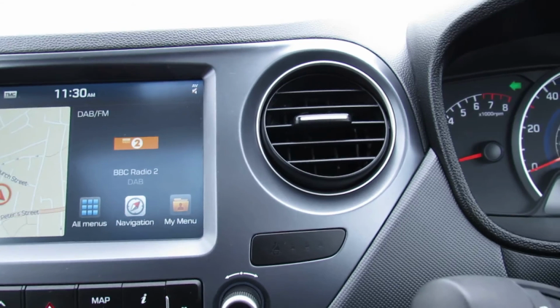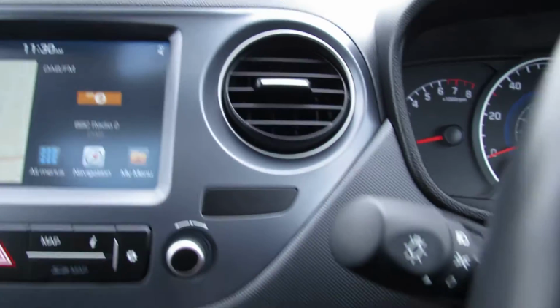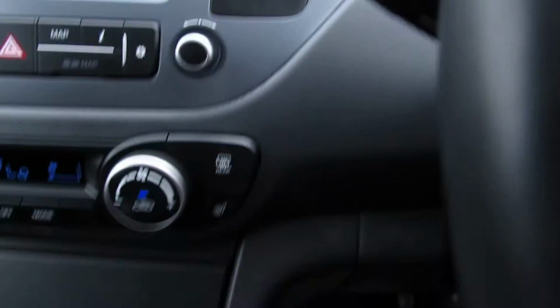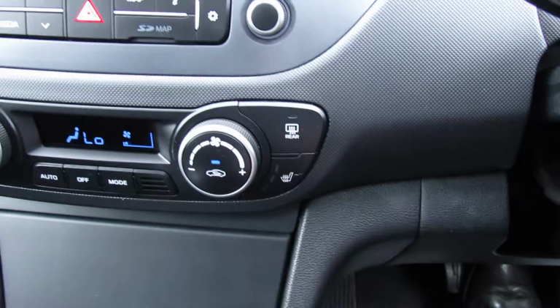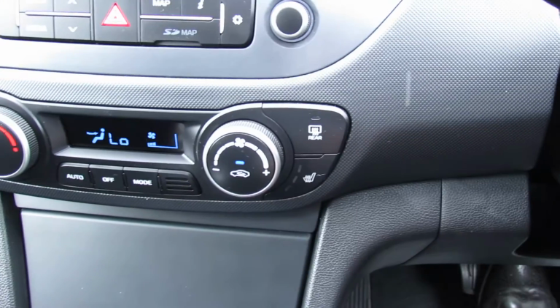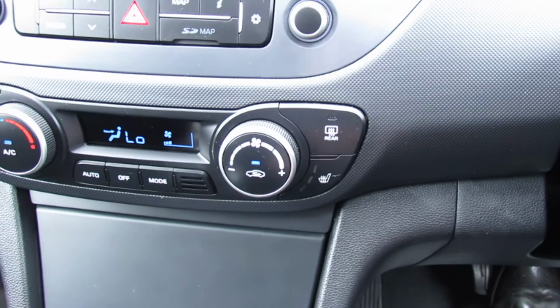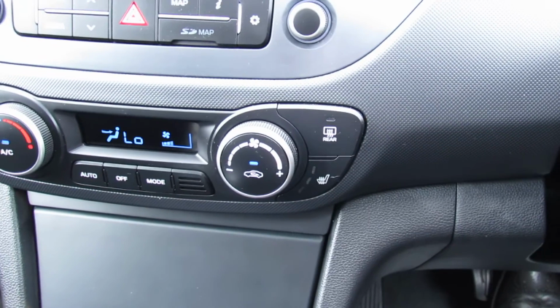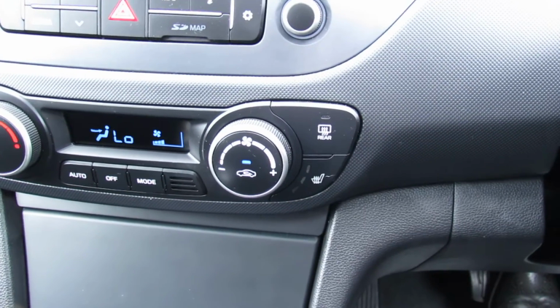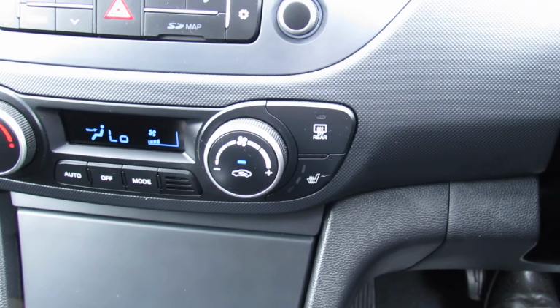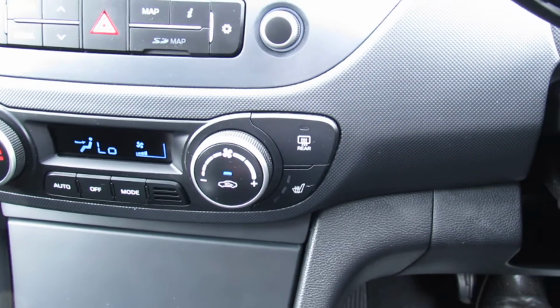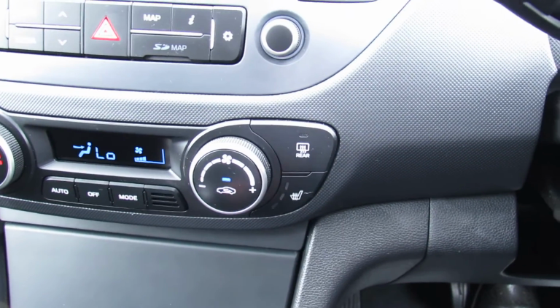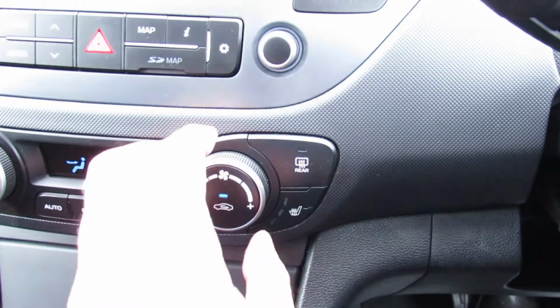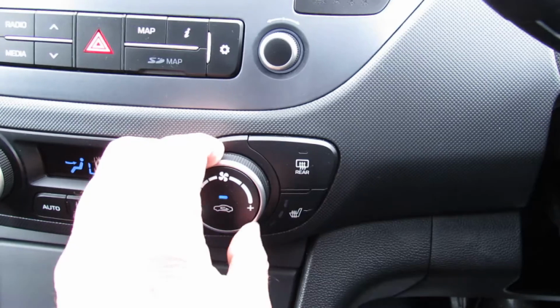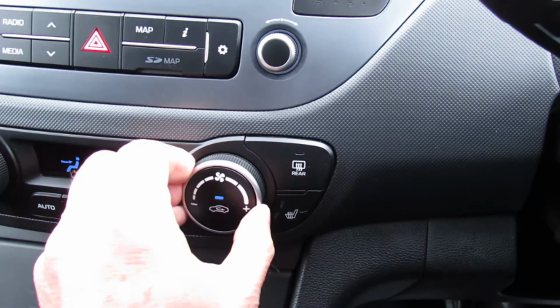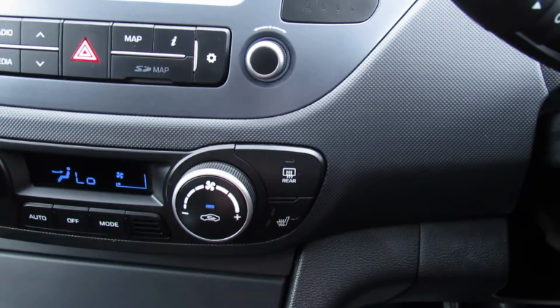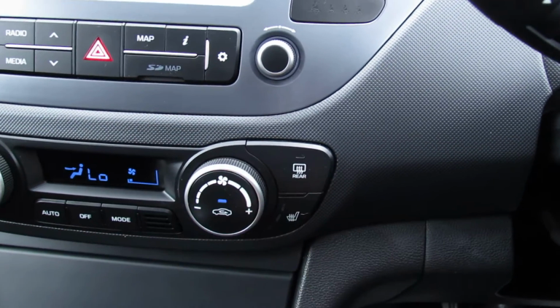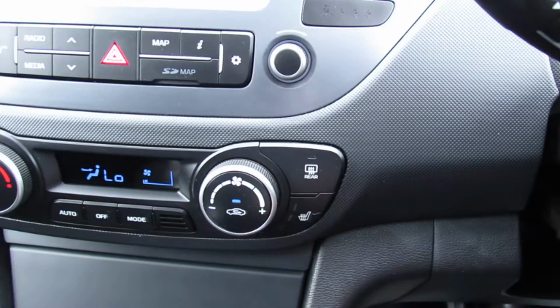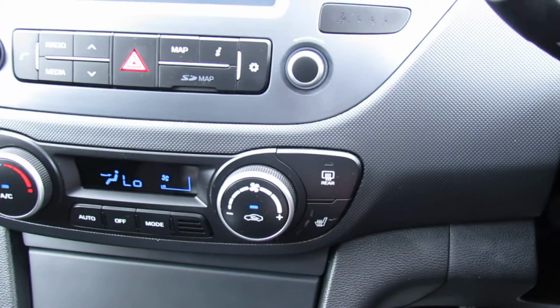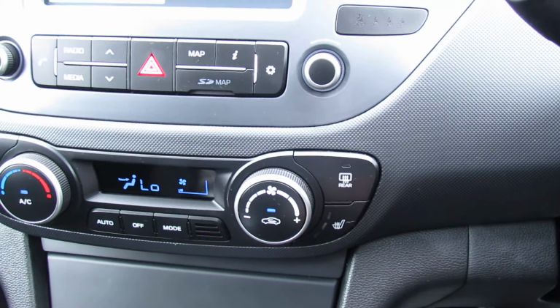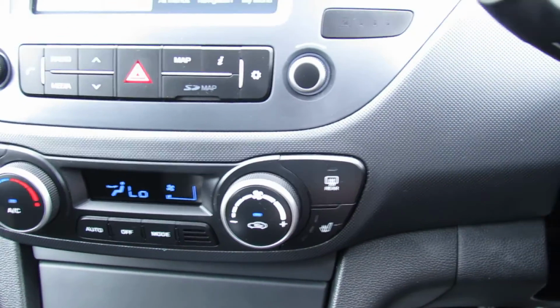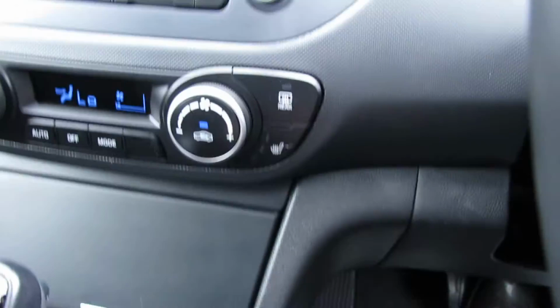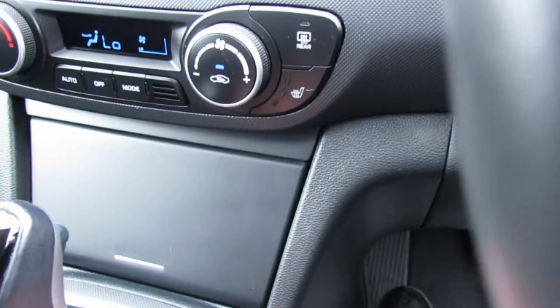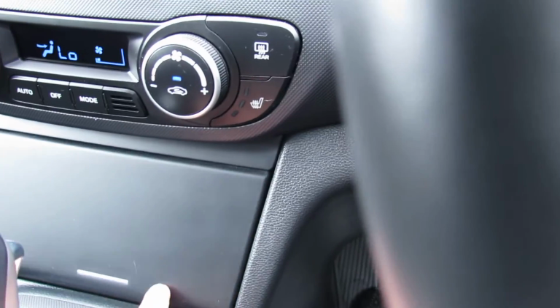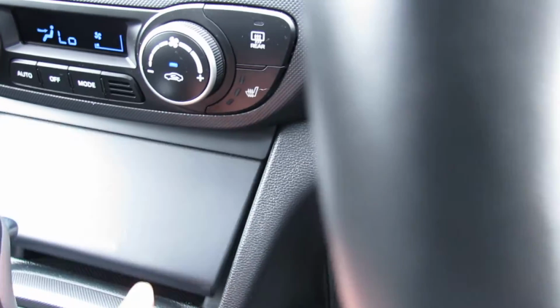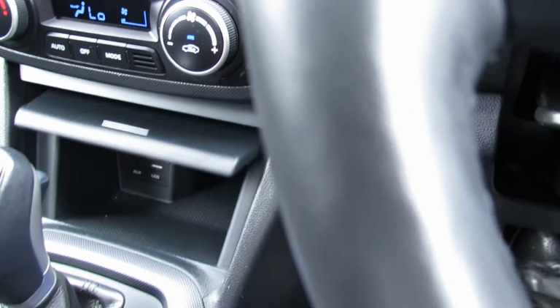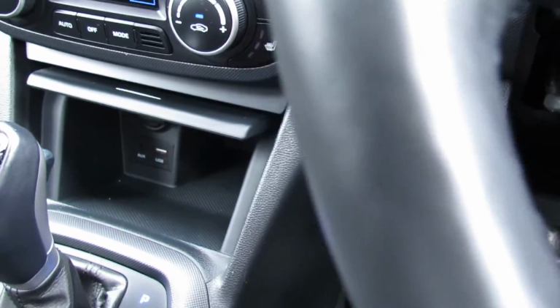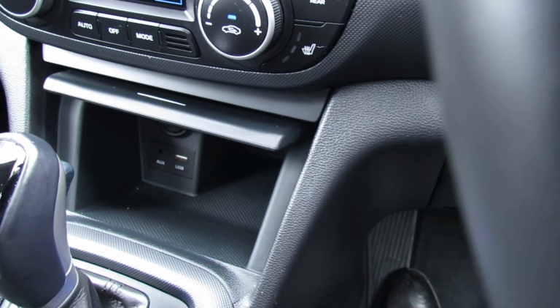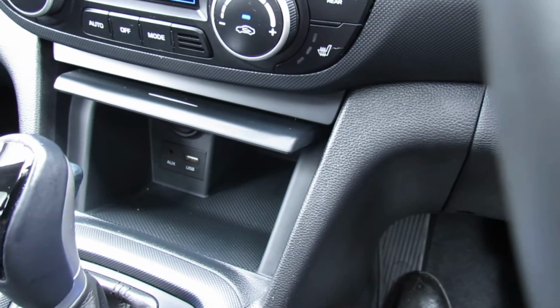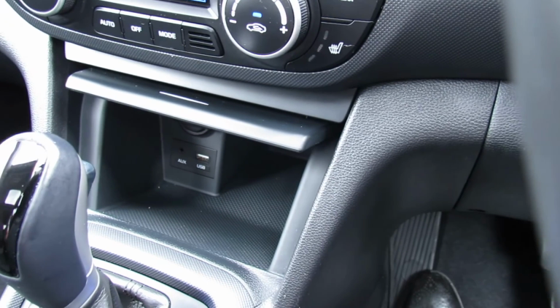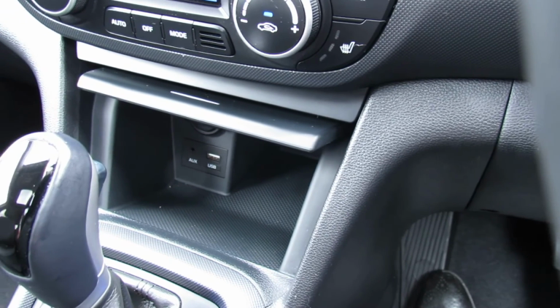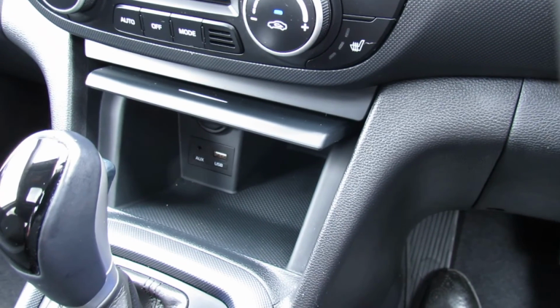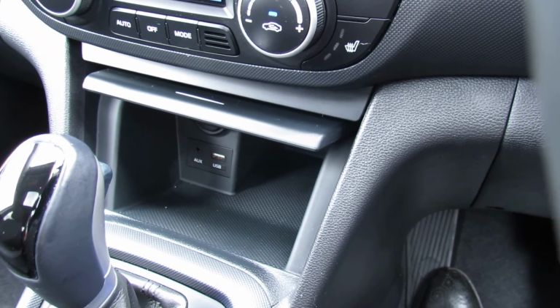Down below, let's just show you that — we've got climate control air conditioning, which is a nice little thing to have on this car. And then in front of that we've got your auxiliary and your USB.